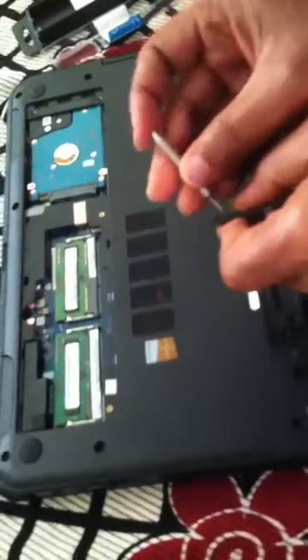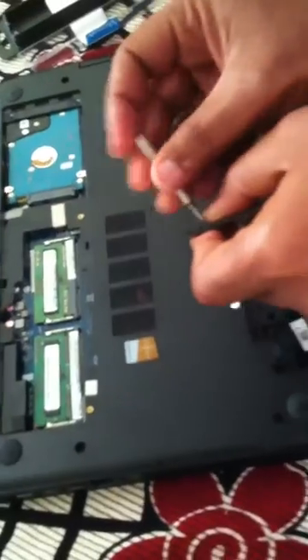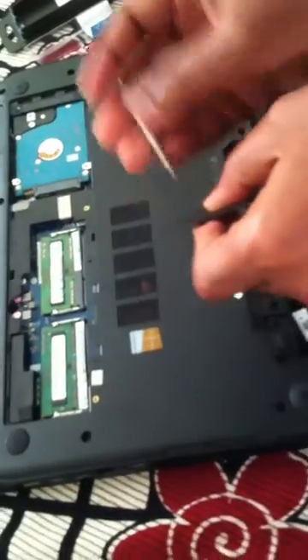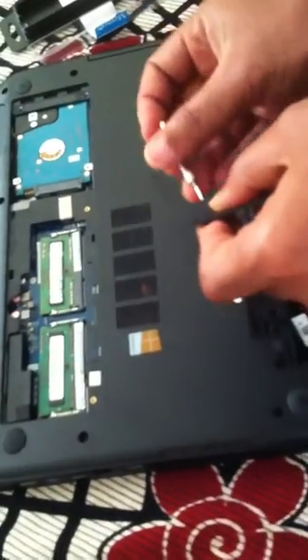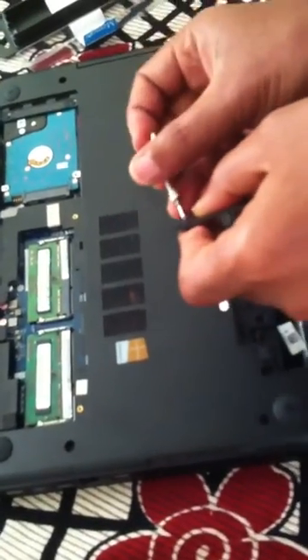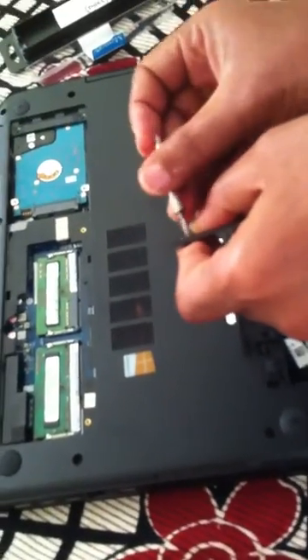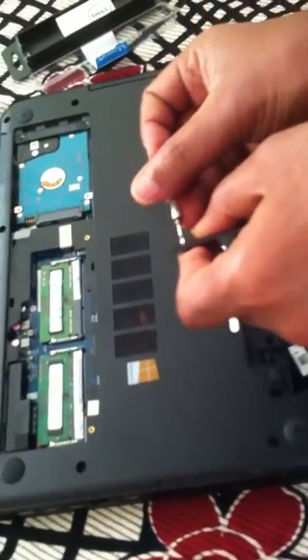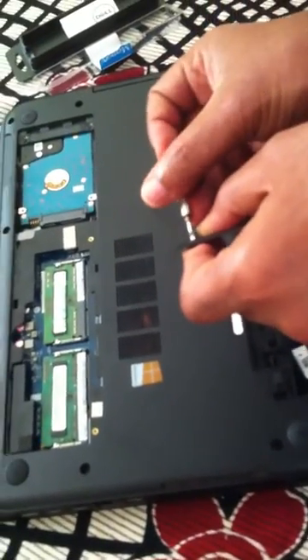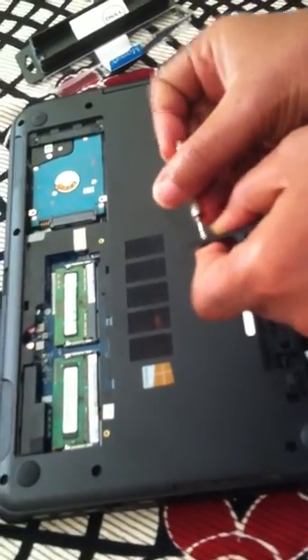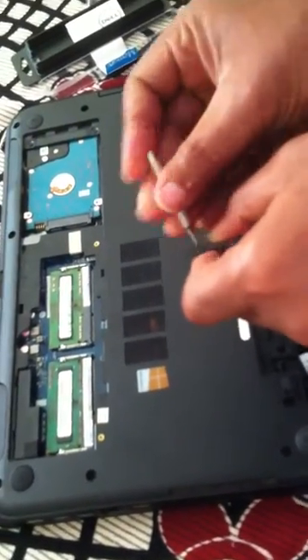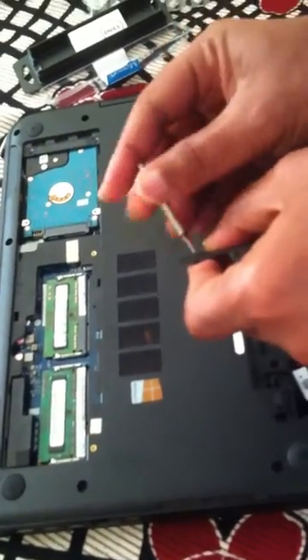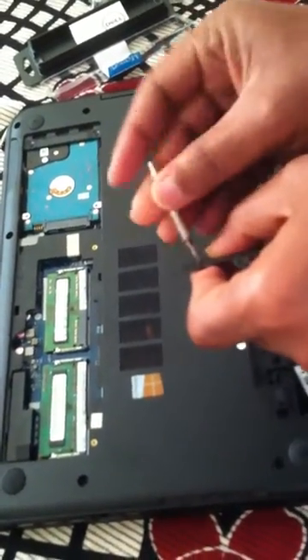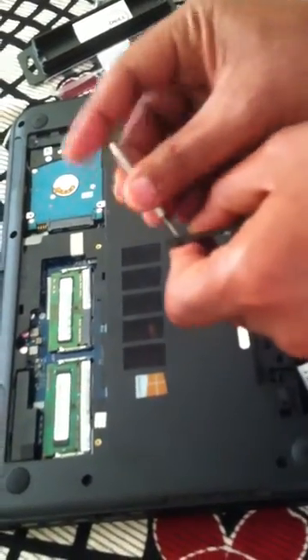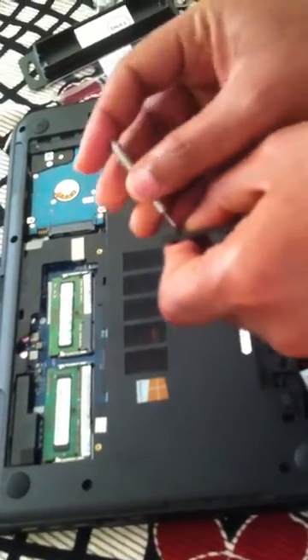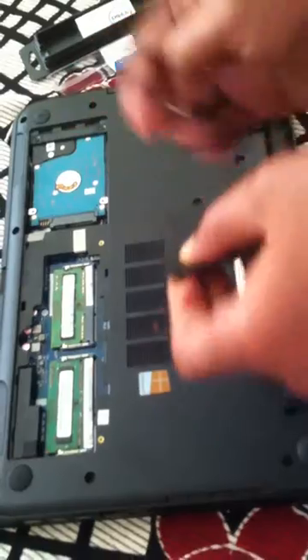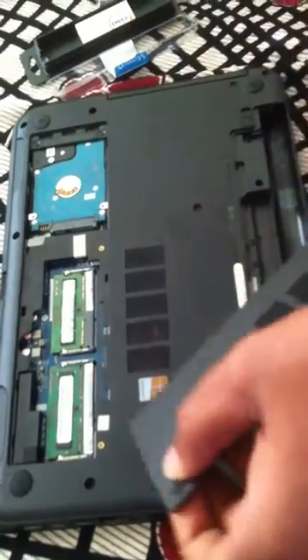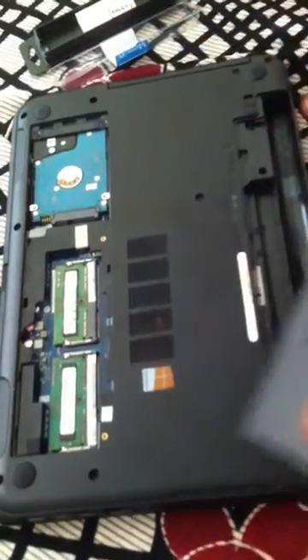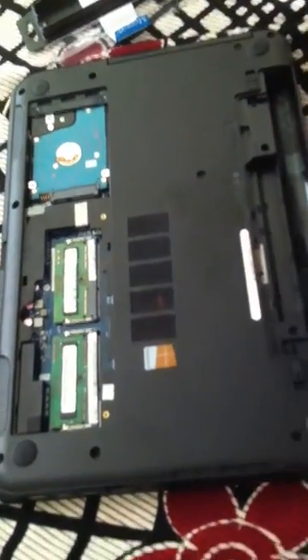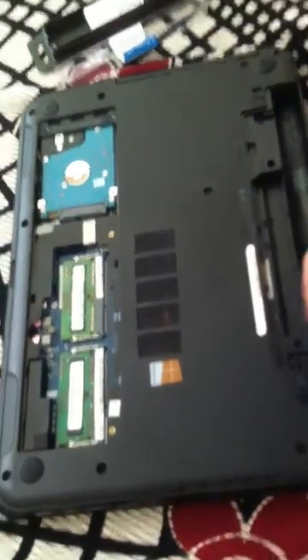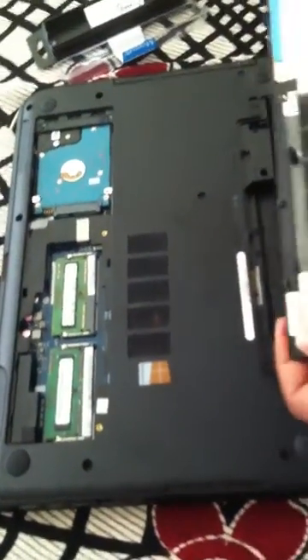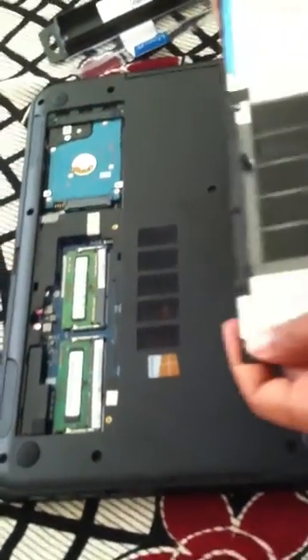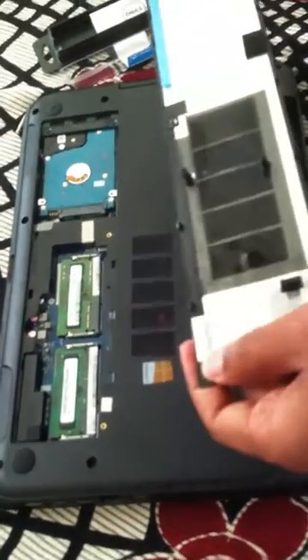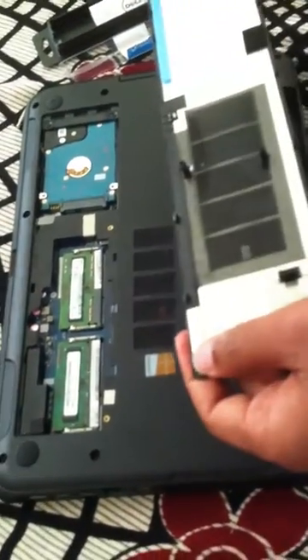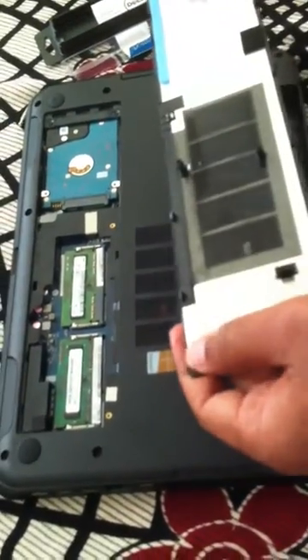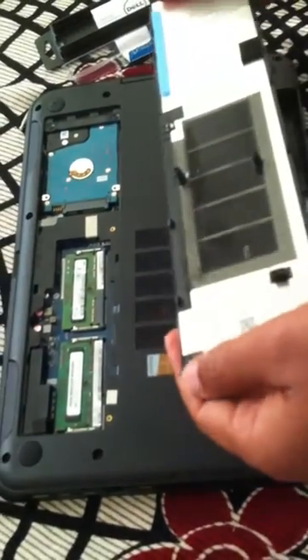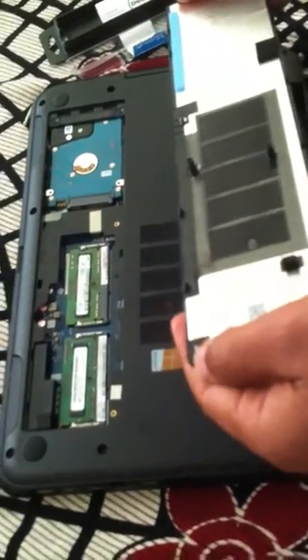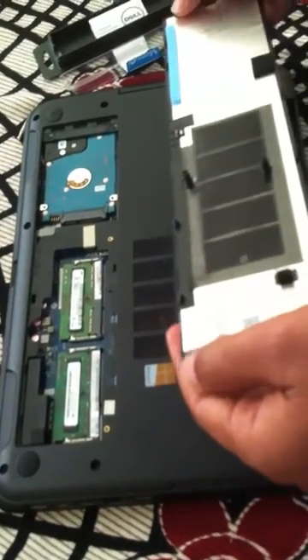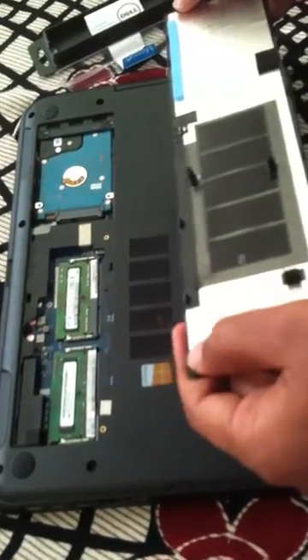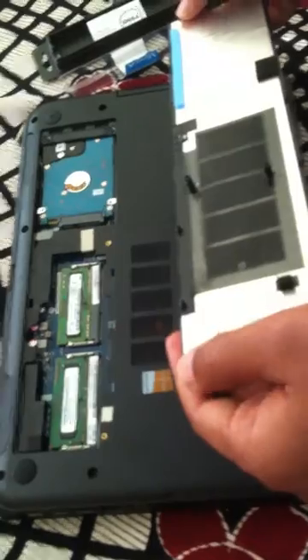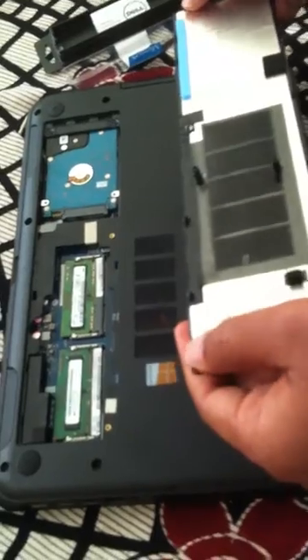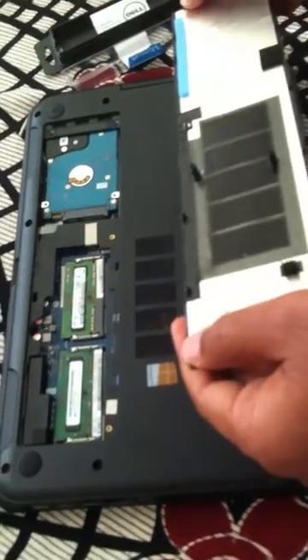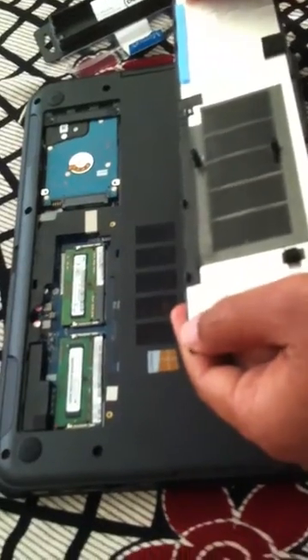Now we have two additional GB of RAM on this computer, so that should pretty much be it. I'm going to close the video now.